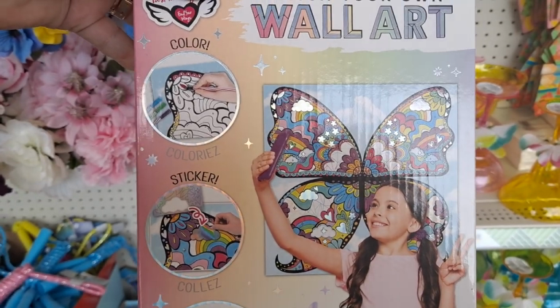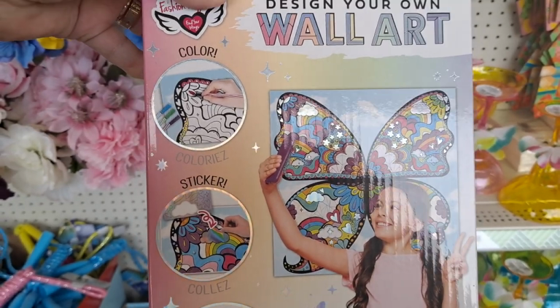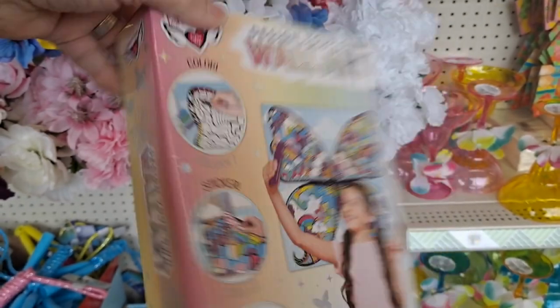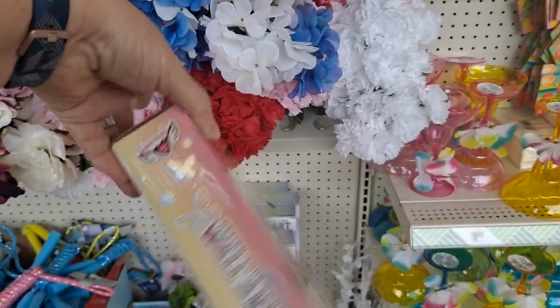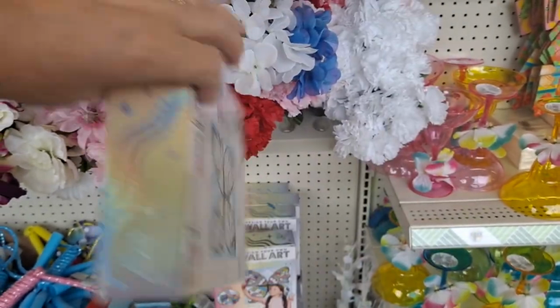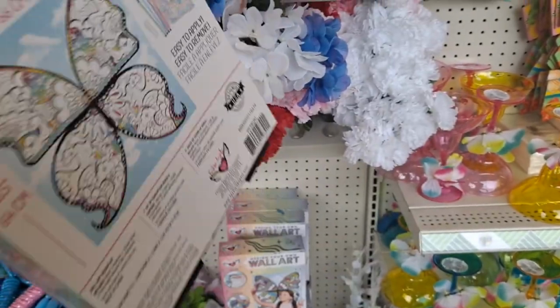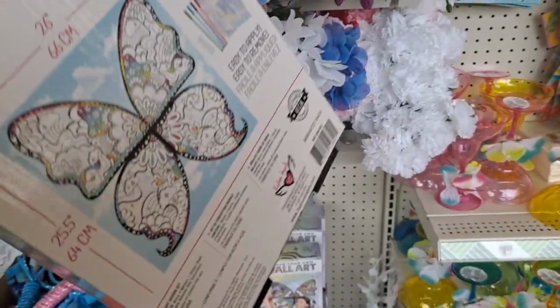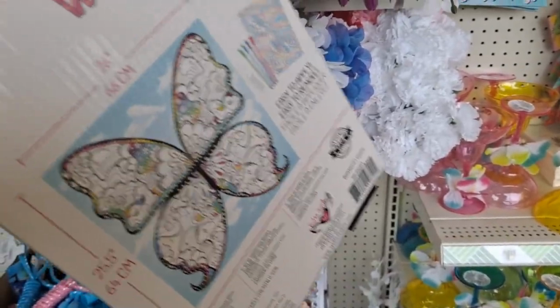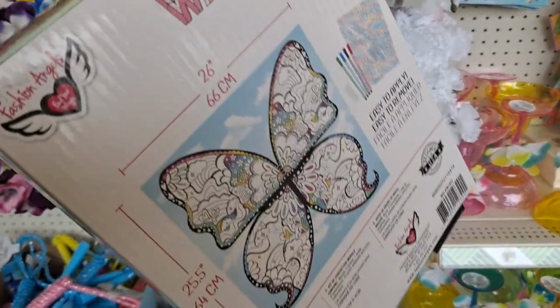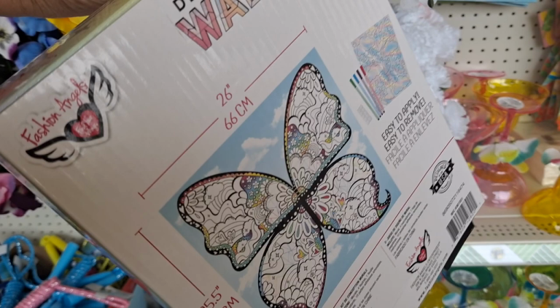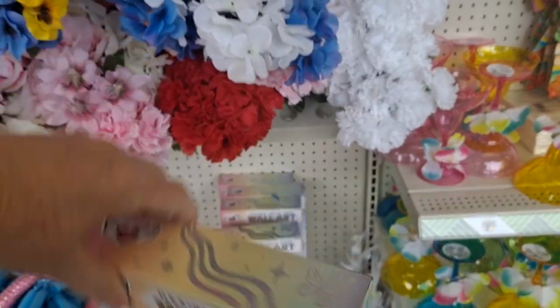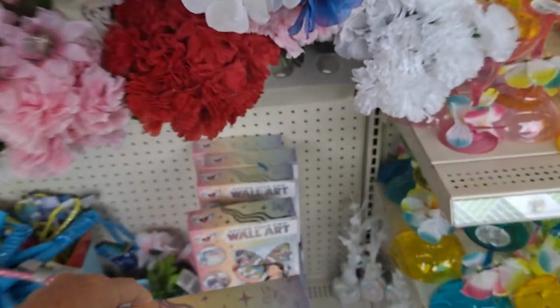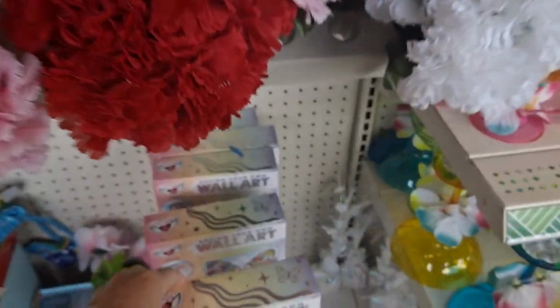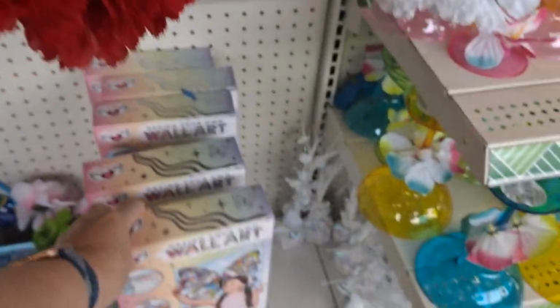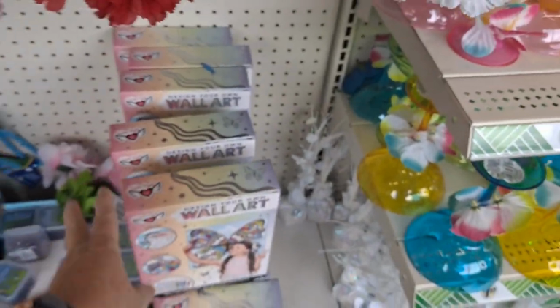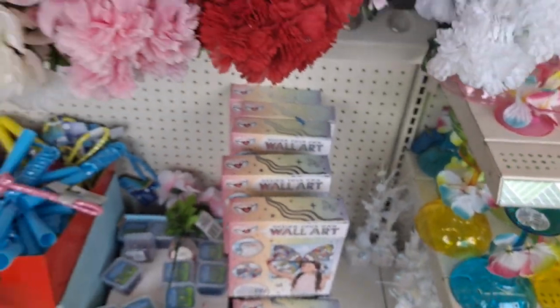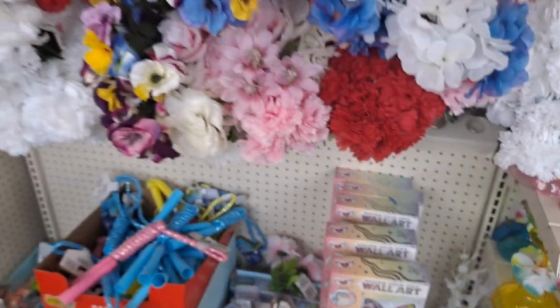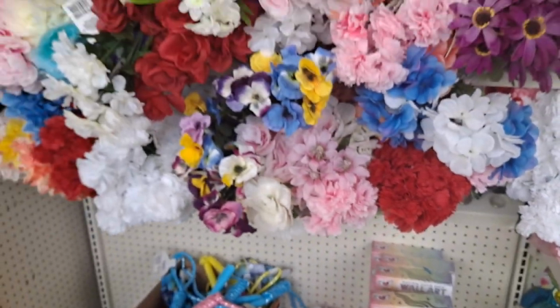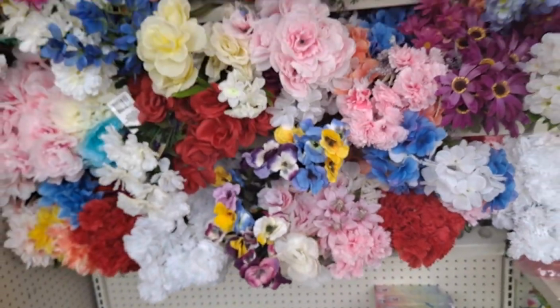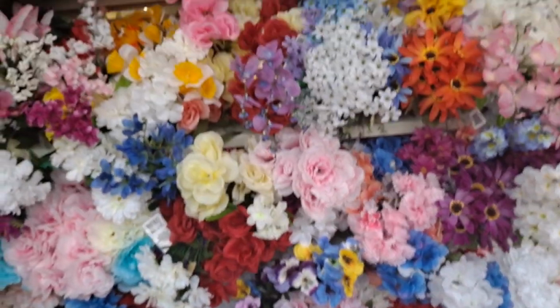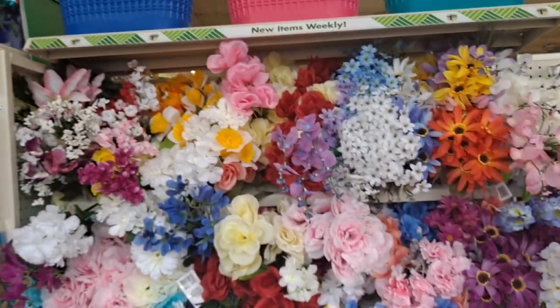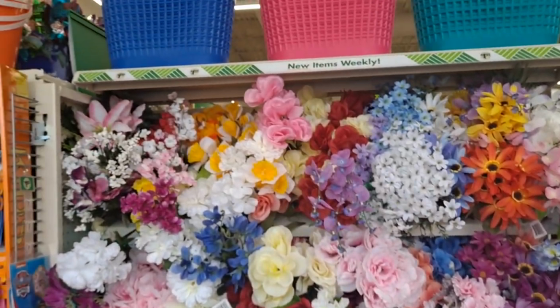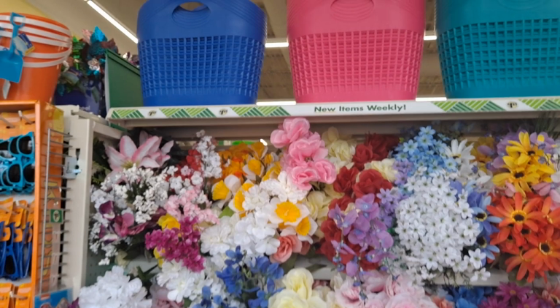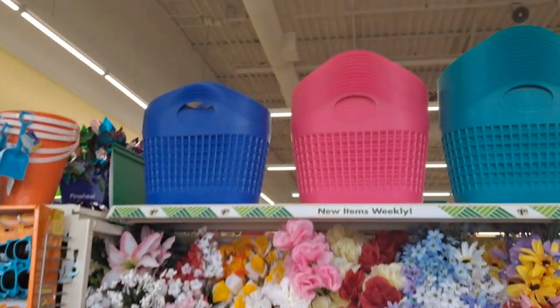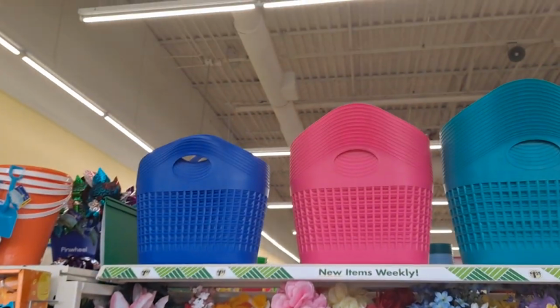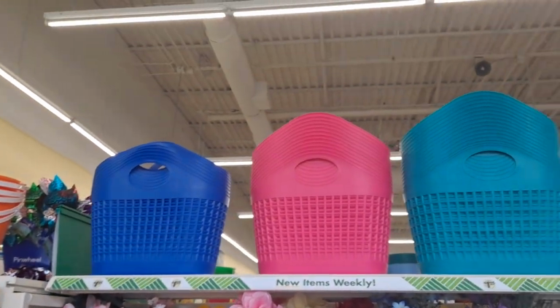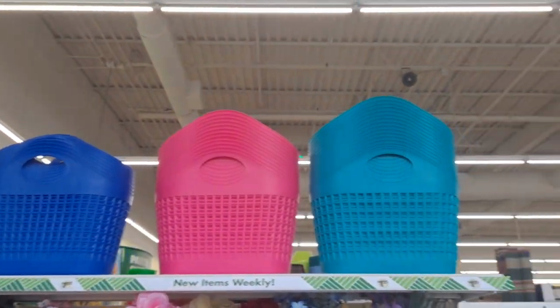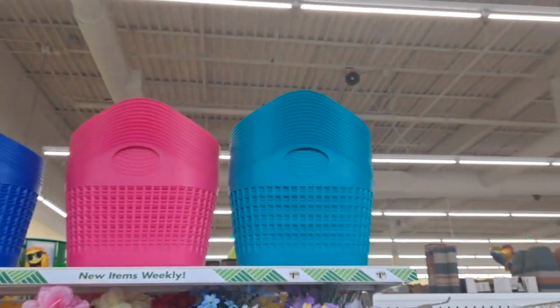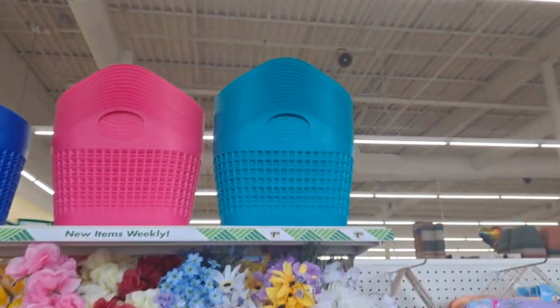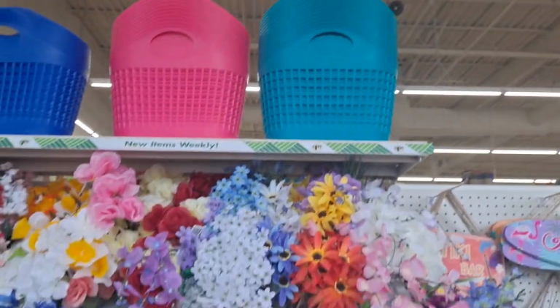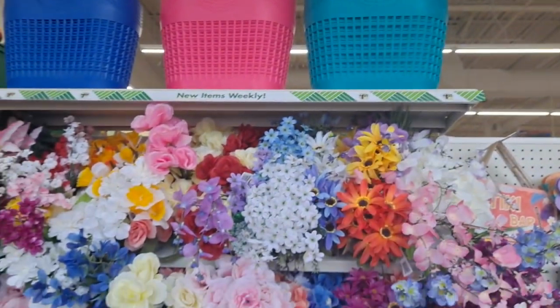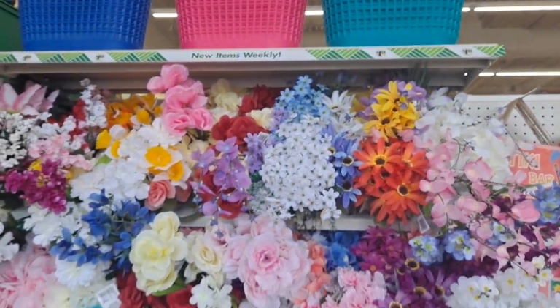Design your own wall art — you're supposed to color that. Very cute. And then more flowers, baskets up there. Good stuff.